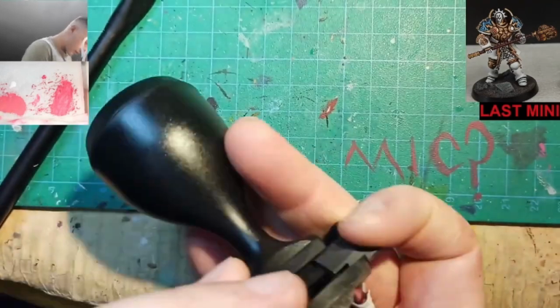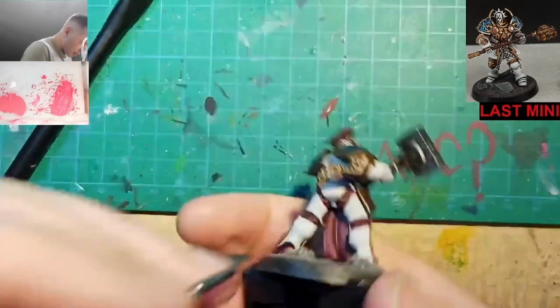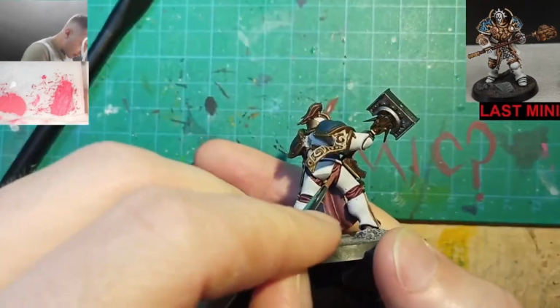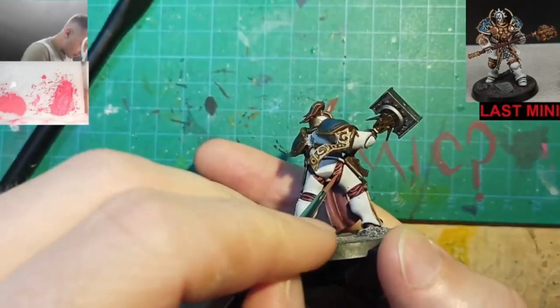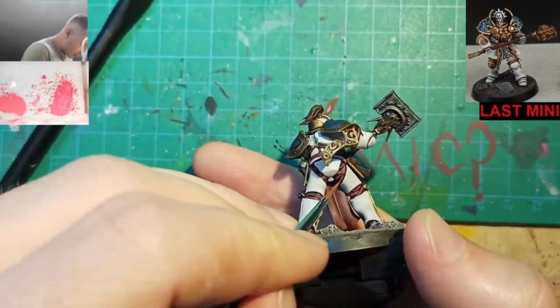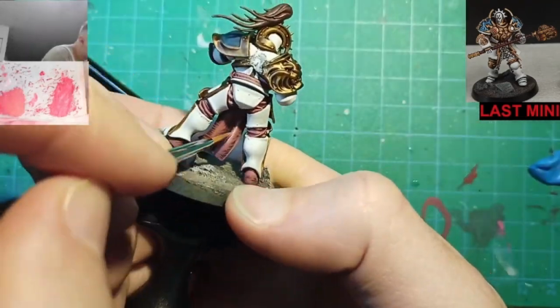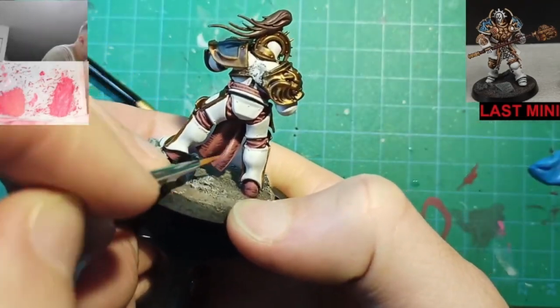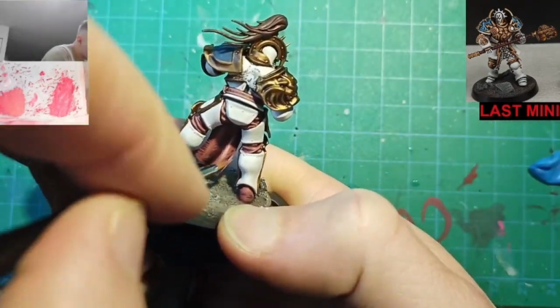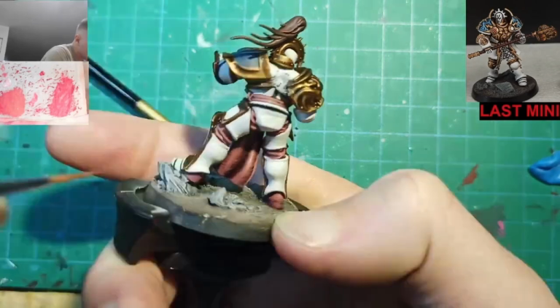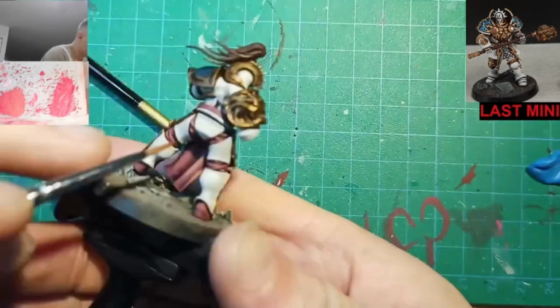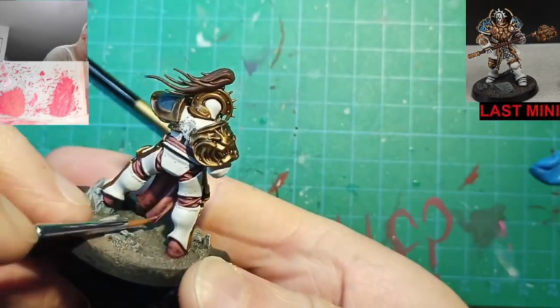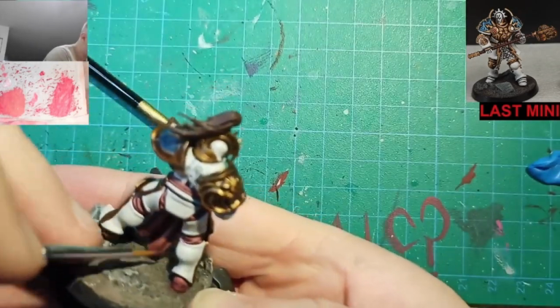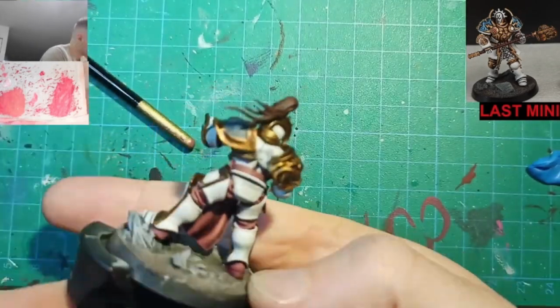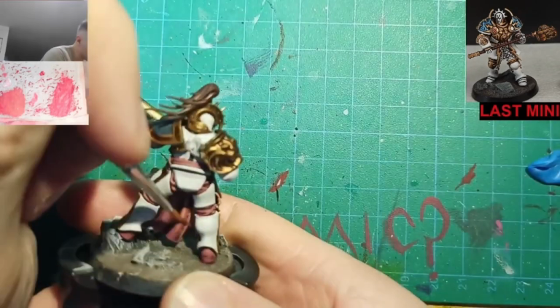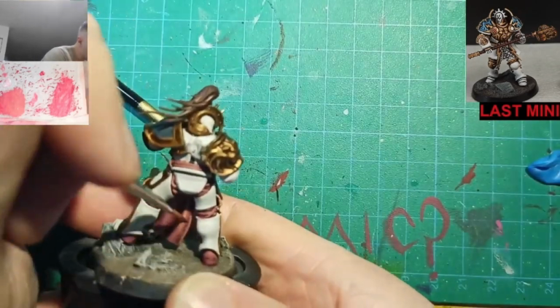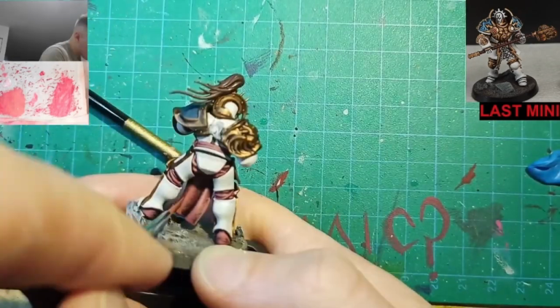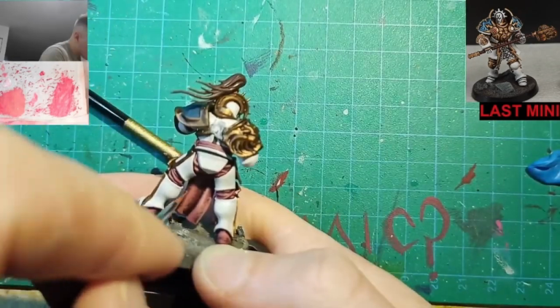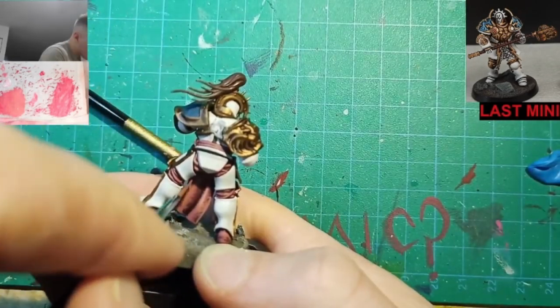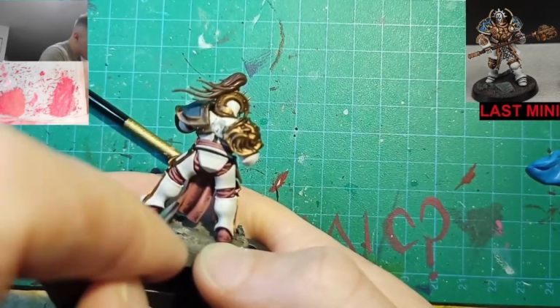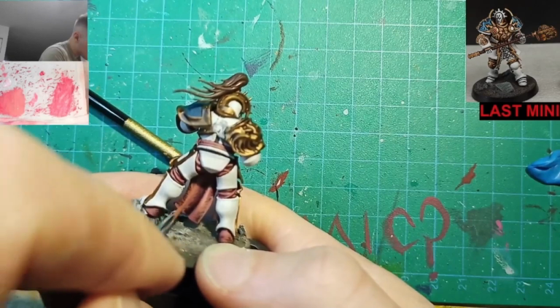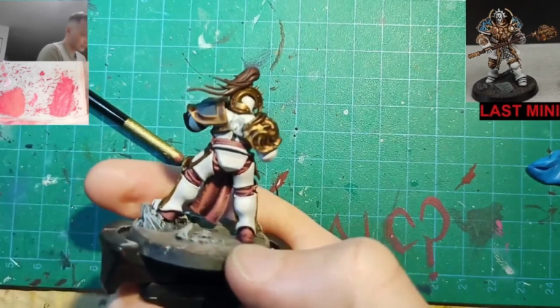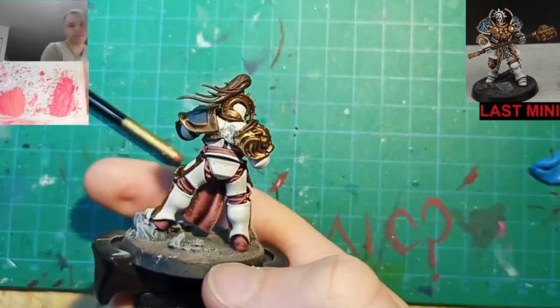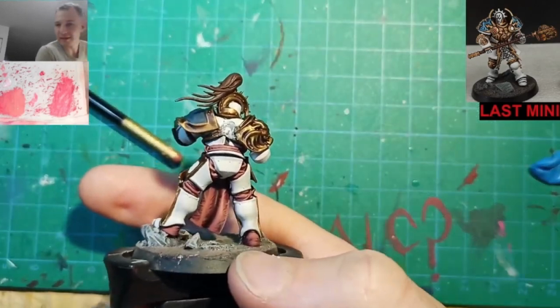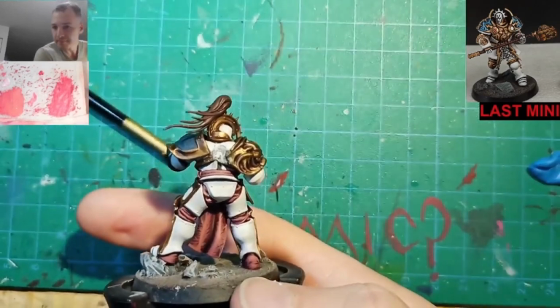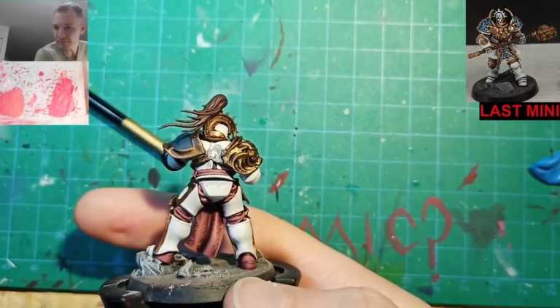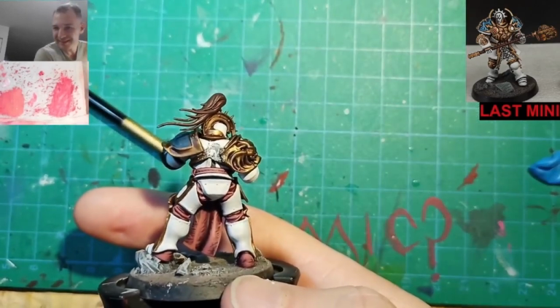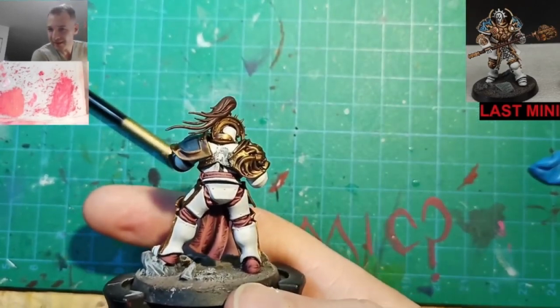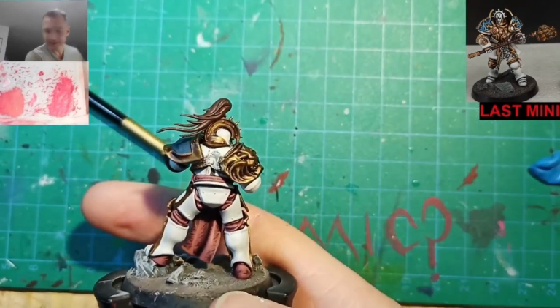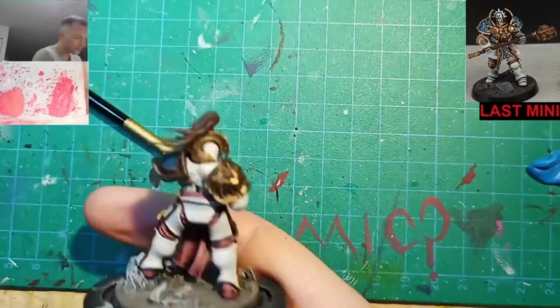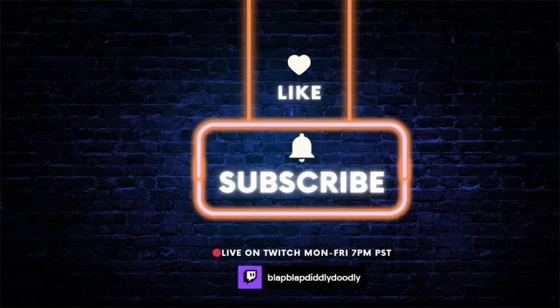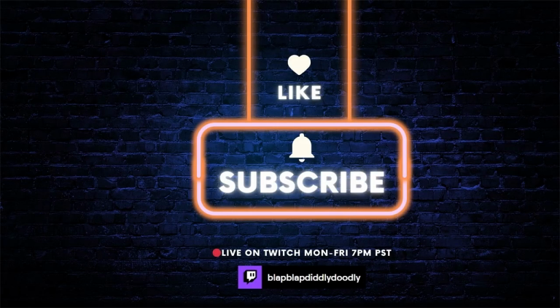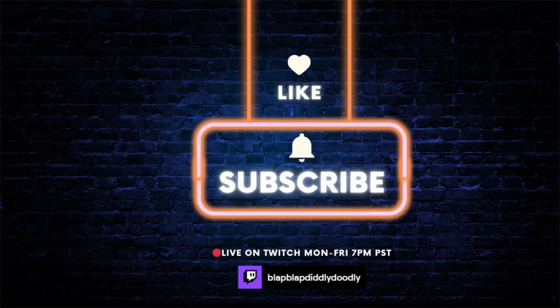At this point, you're basically done. If you want, you can use a little bit of Agrax Earthshade to touch up or reshade any areas on the leather where you might have overdone the highlights. Then you just call it a day. If you enjoyed this vid and you want more tutorials, don't forget to absolutely decimate those like and subscribe buttons. Thanks for watching.